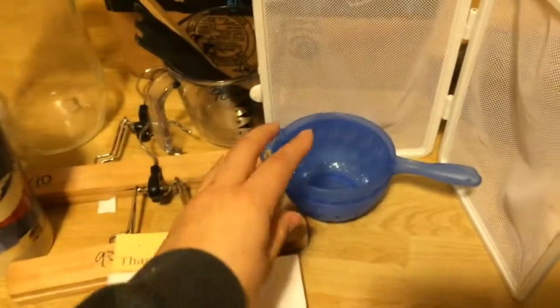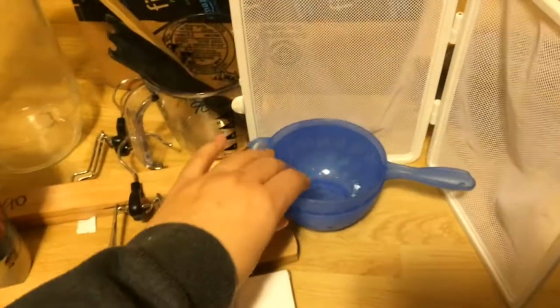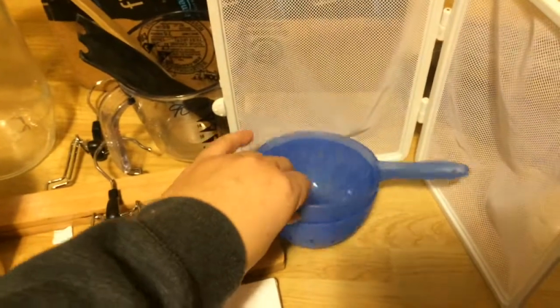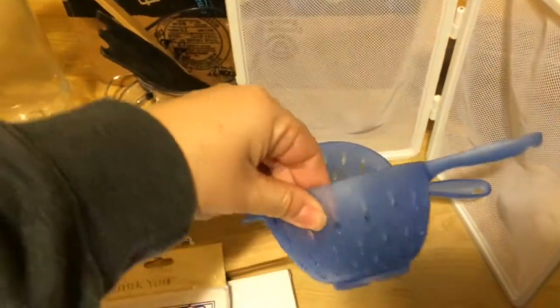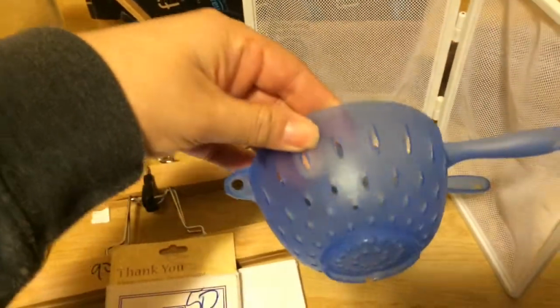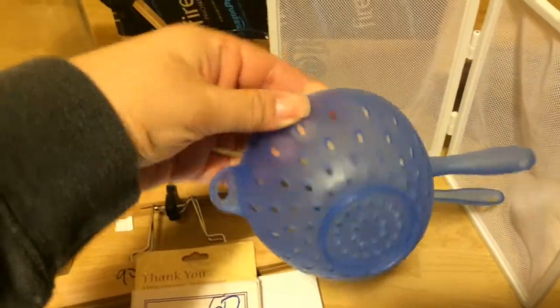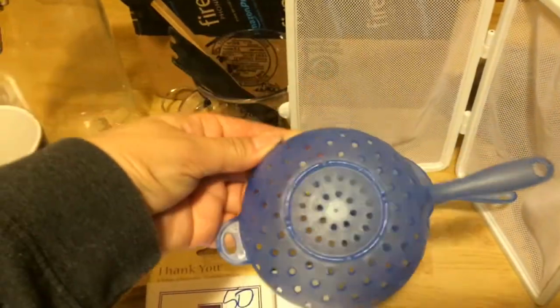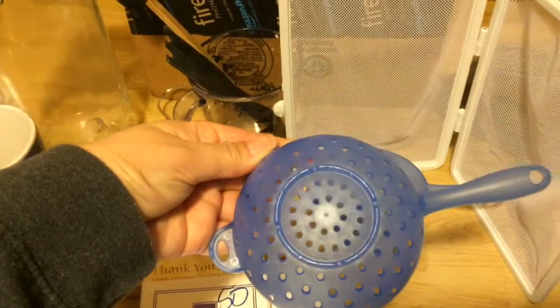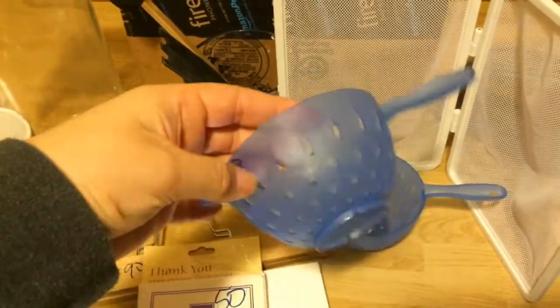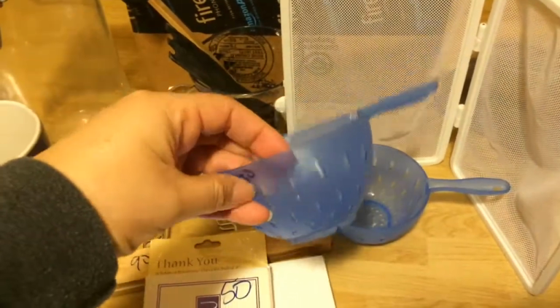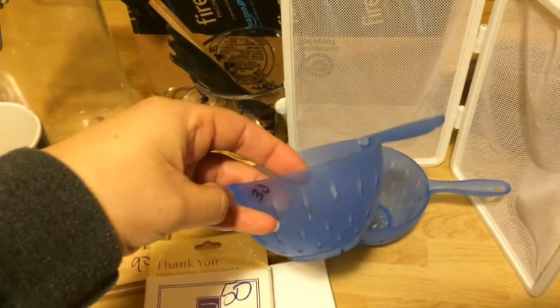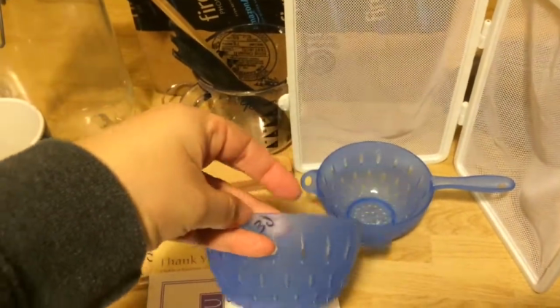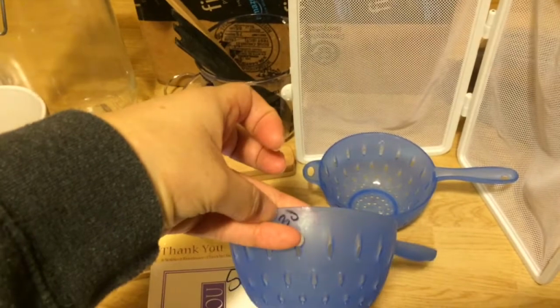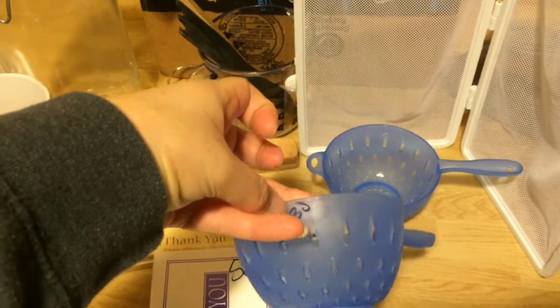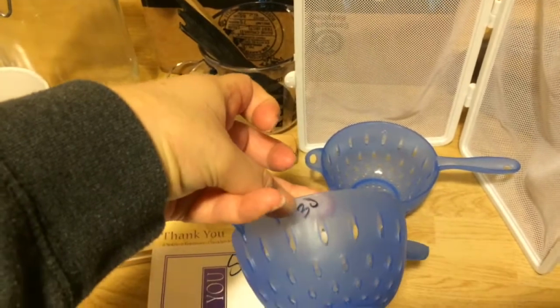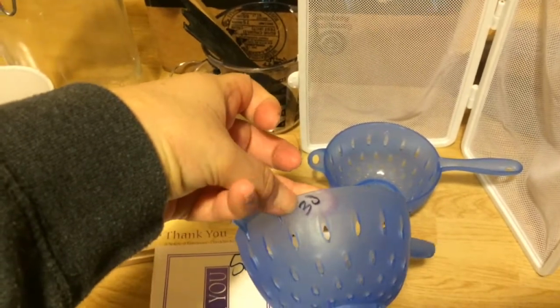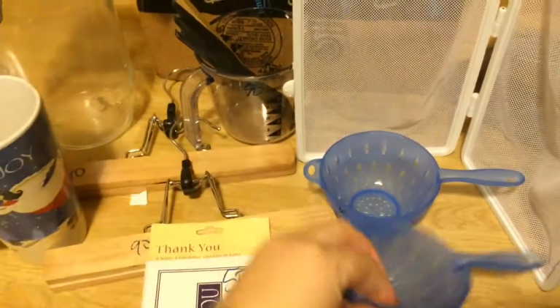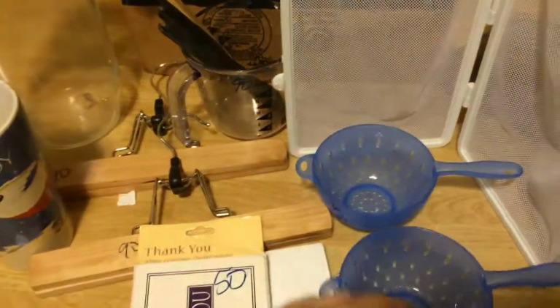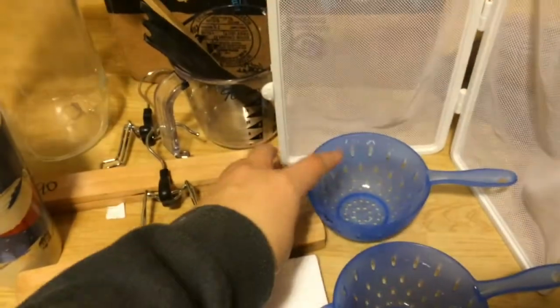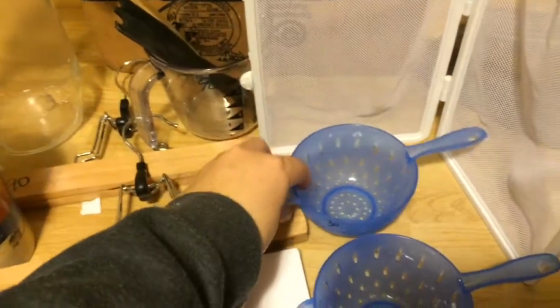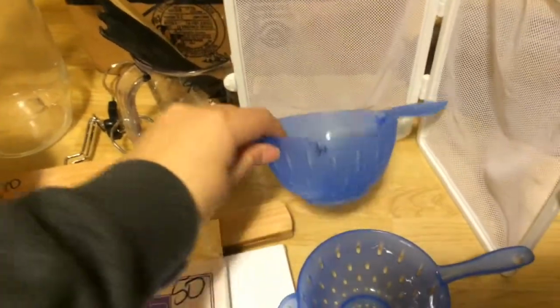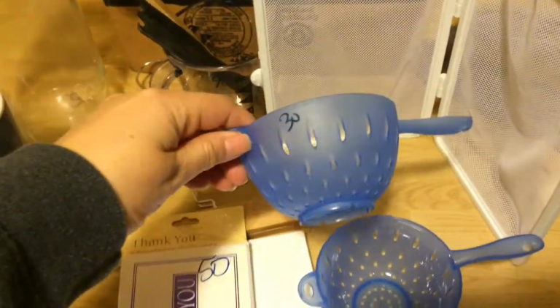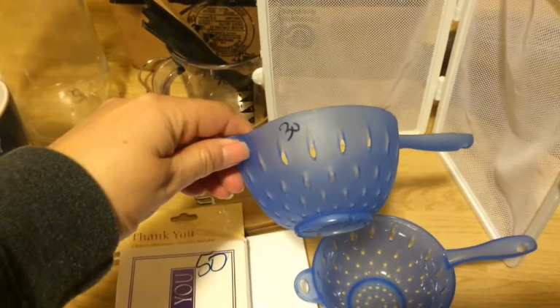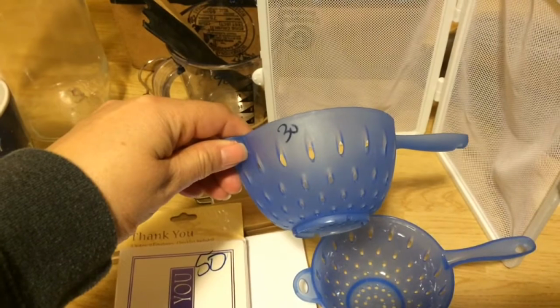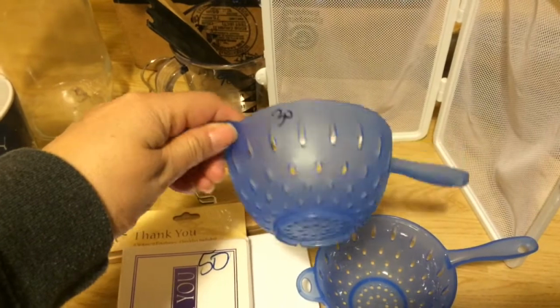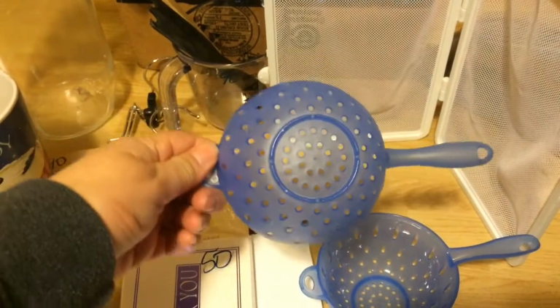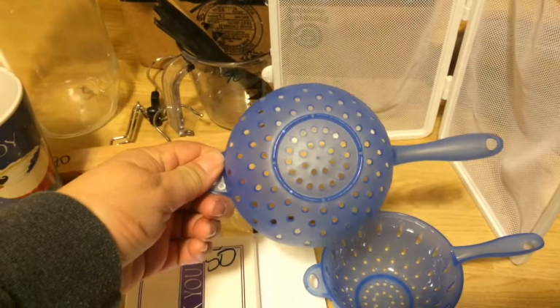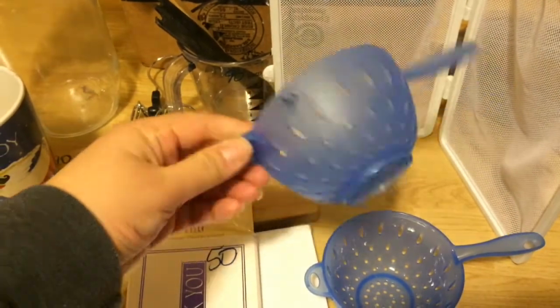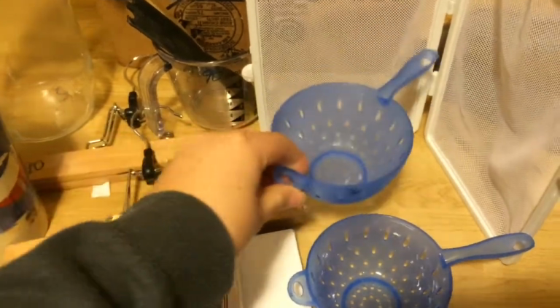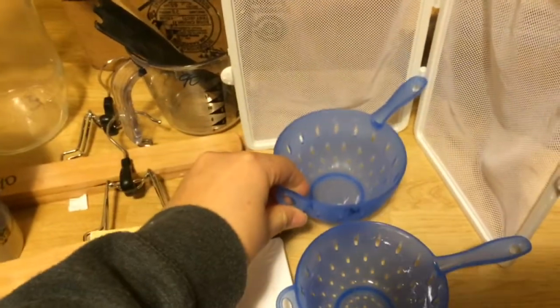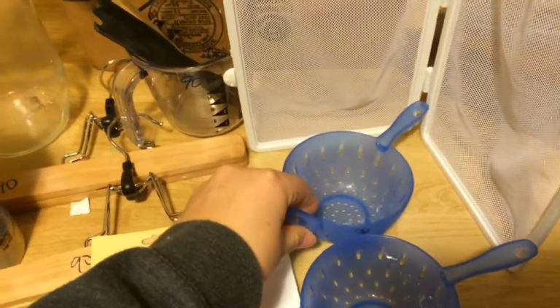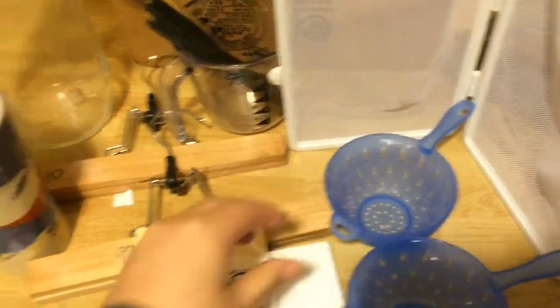I was also looking for some strainers. These are a little bit bigger holes than I wanted, but for 30 cents a piece I couldn't pass it up. Look at those — these are small ones and I don't have small ones, so I figured hey, what the heck.